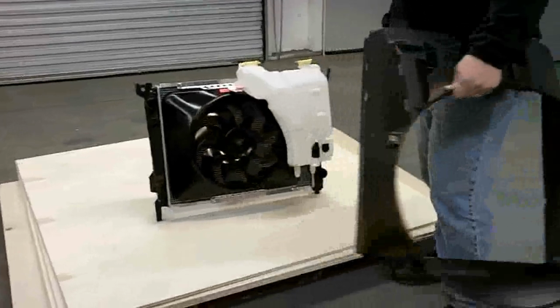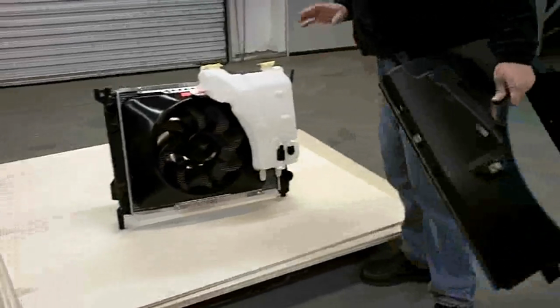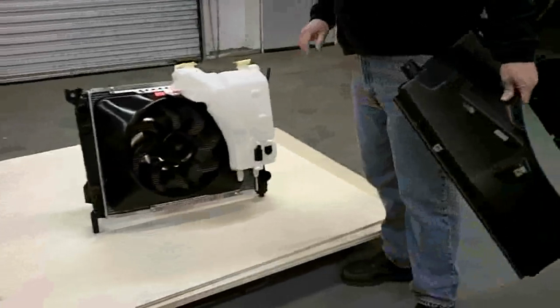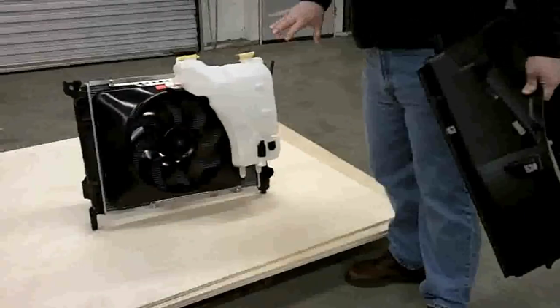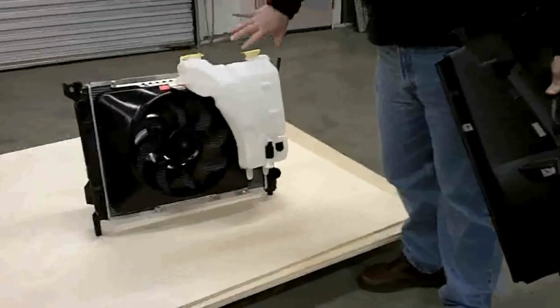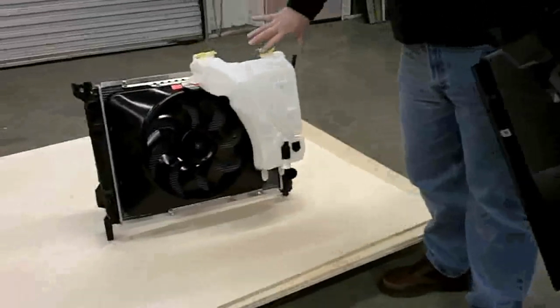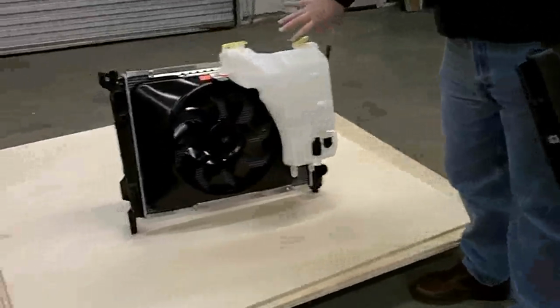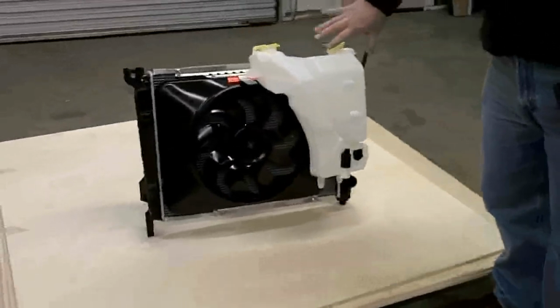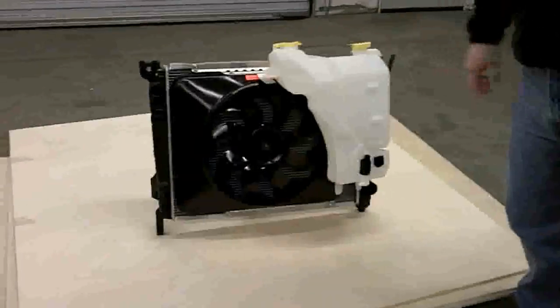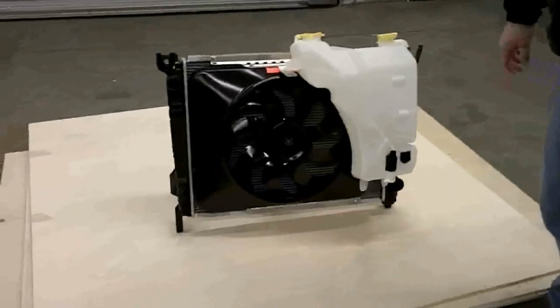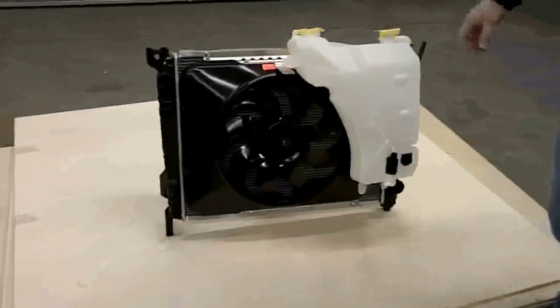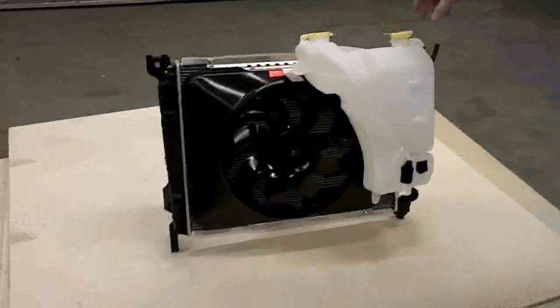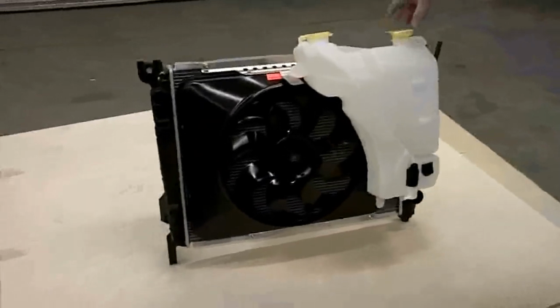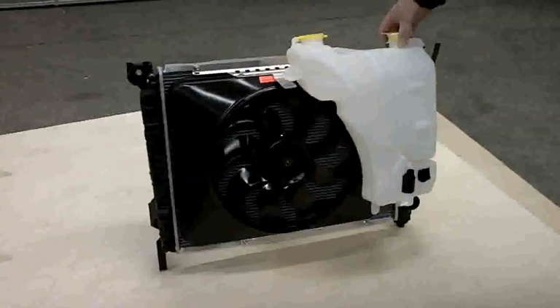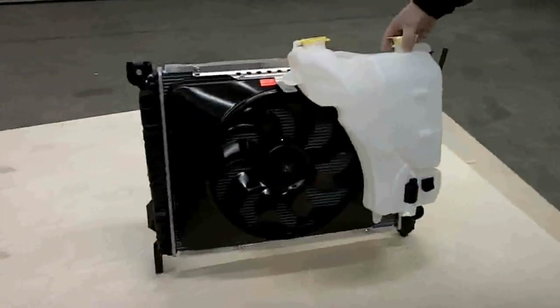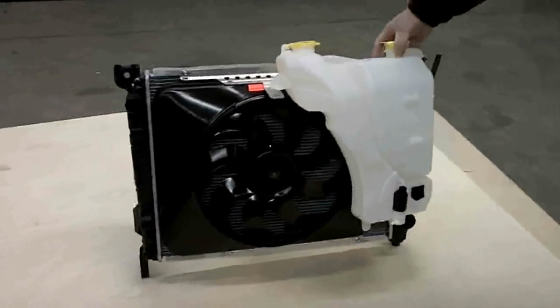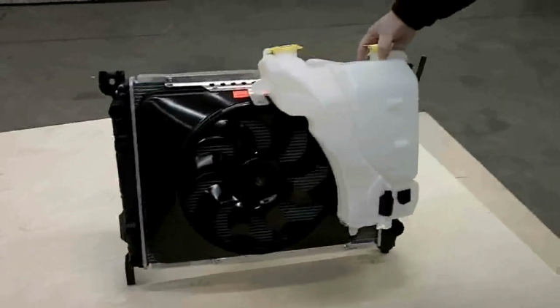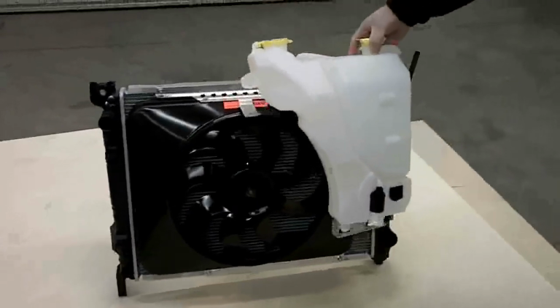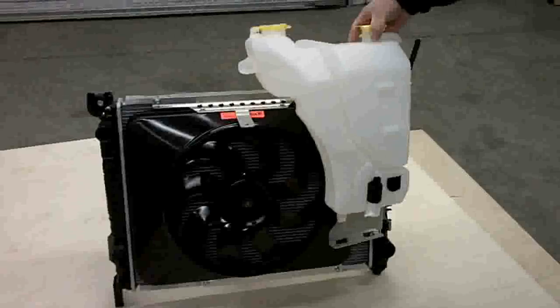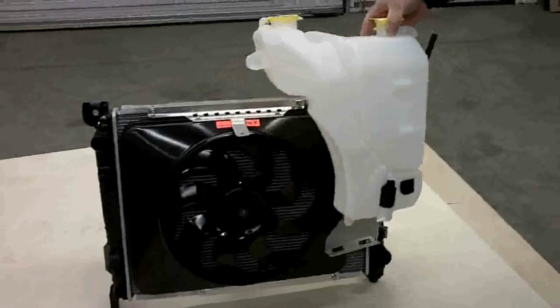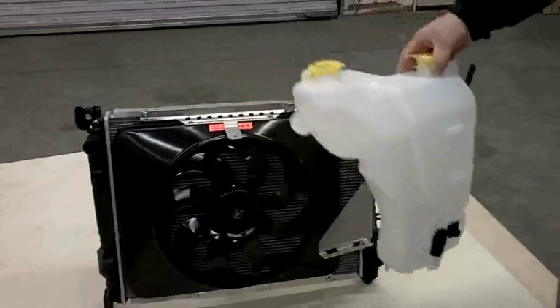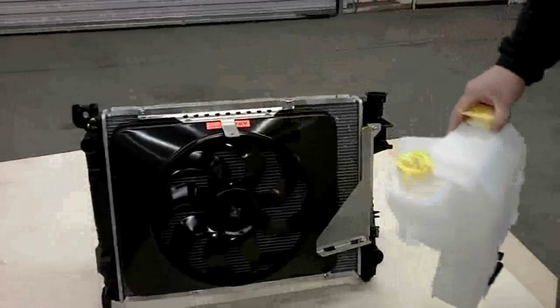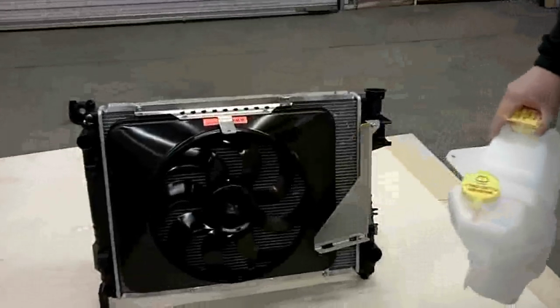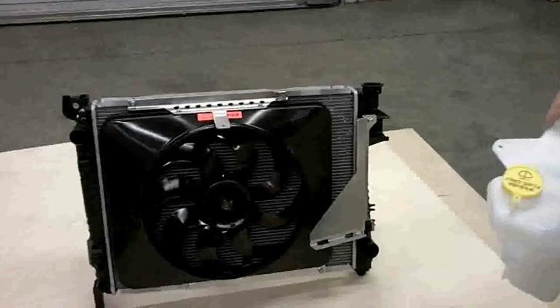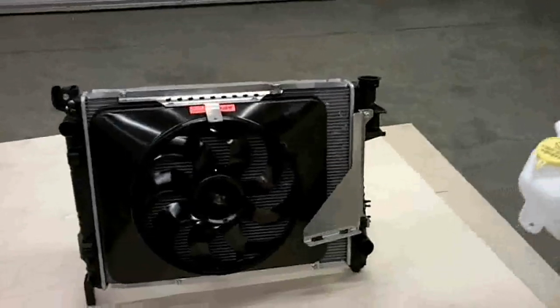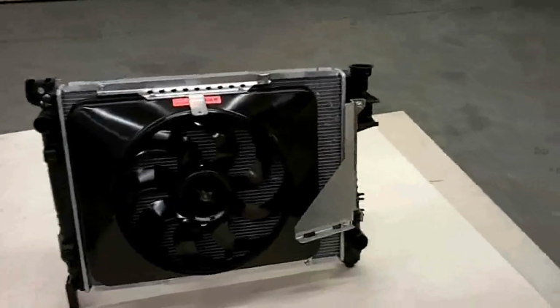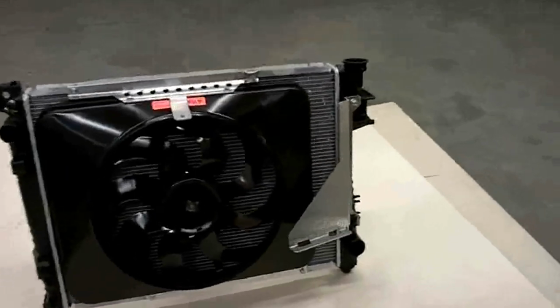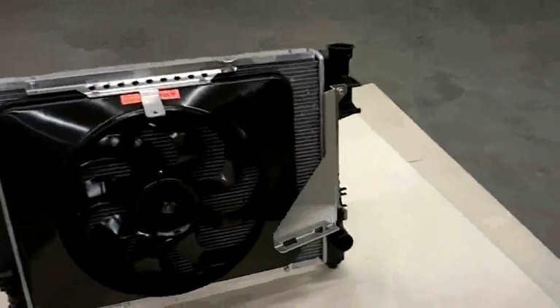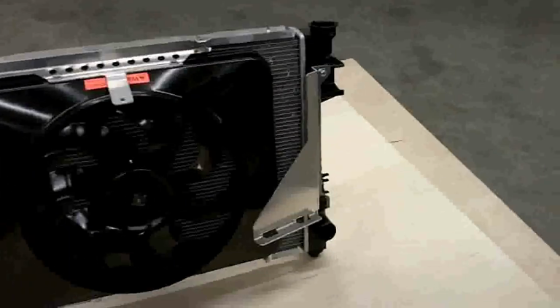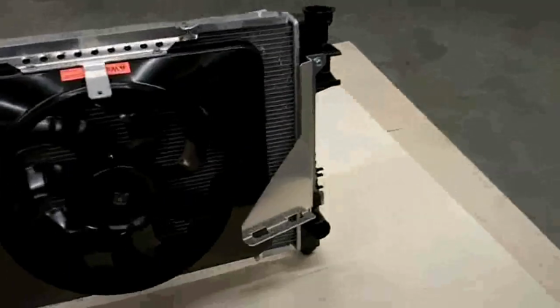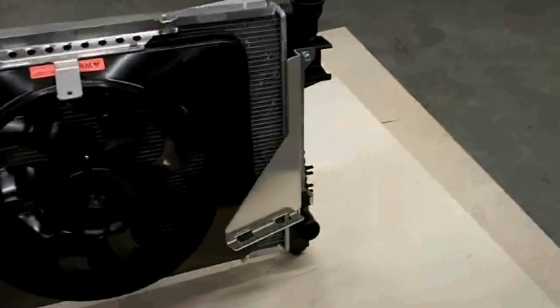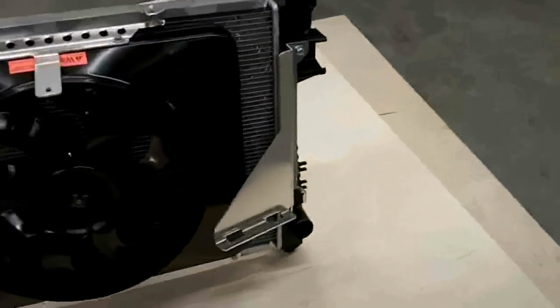Put that out to the side, you're going to install our electric fan, and you're going to be able to use the existing overflow tank. As you see here, it just snaps right into place and bolts into the key features.